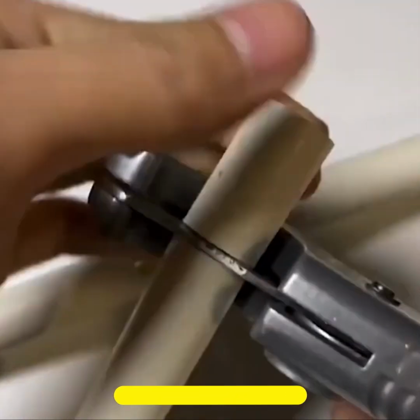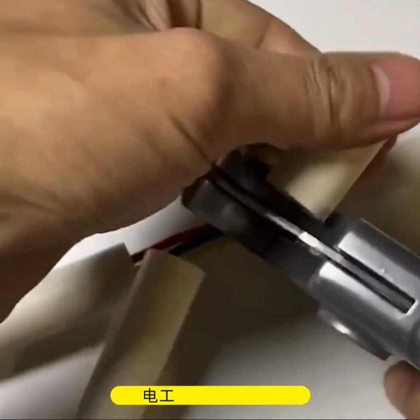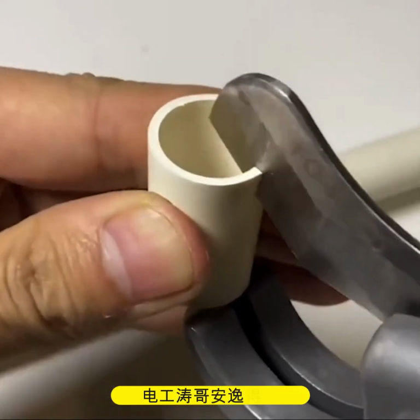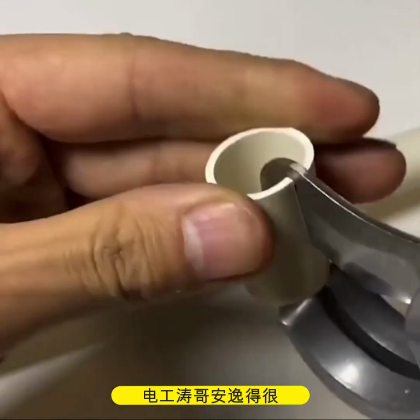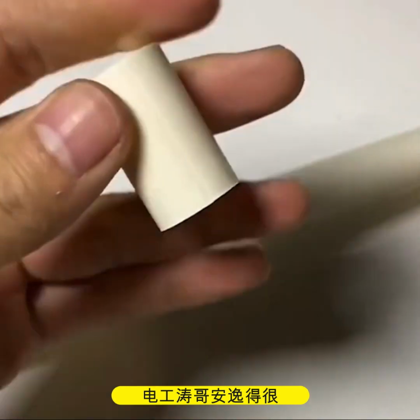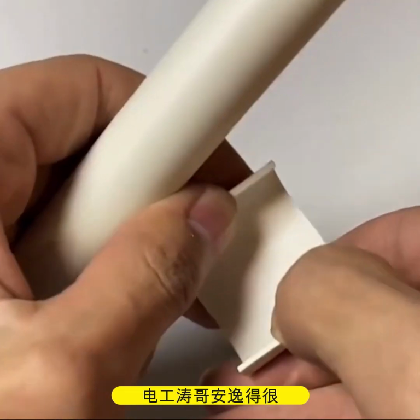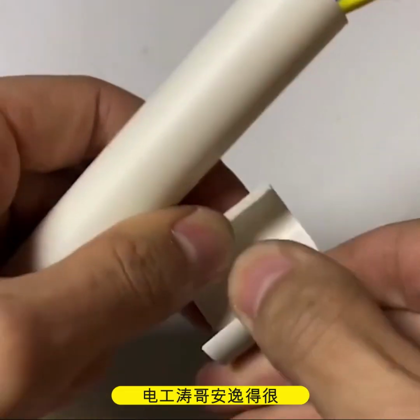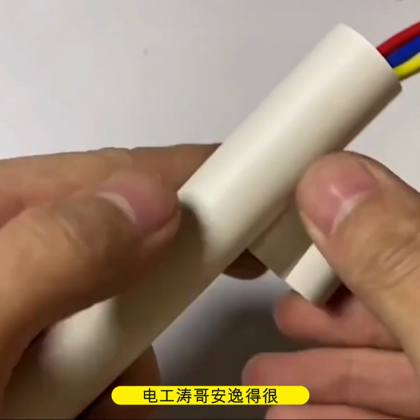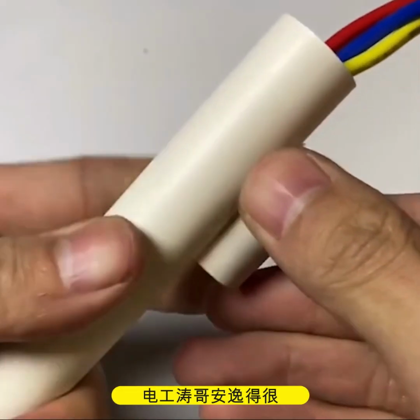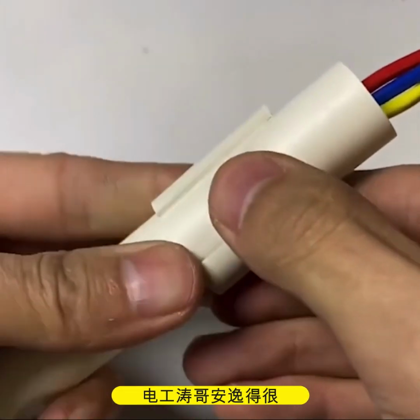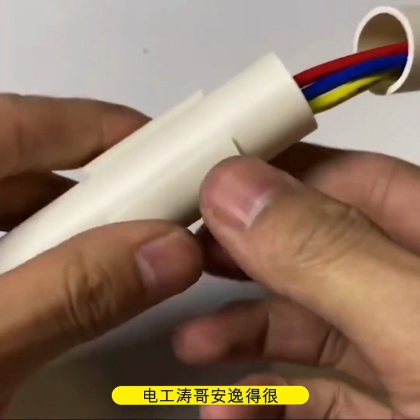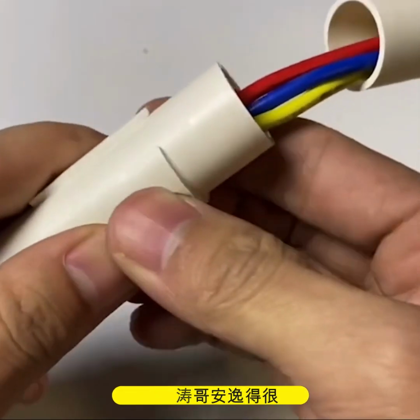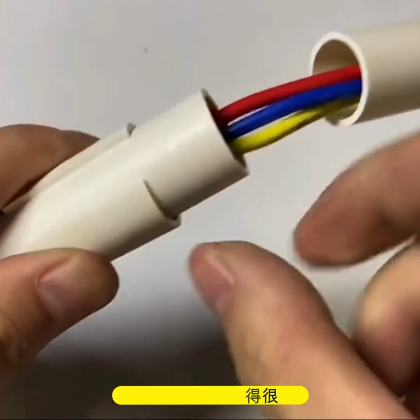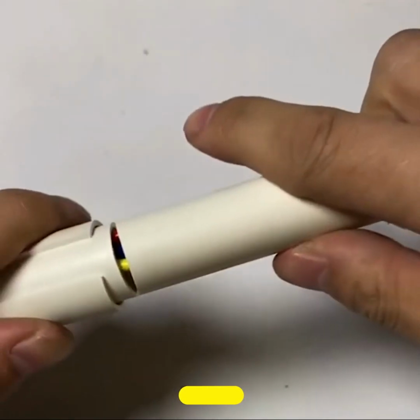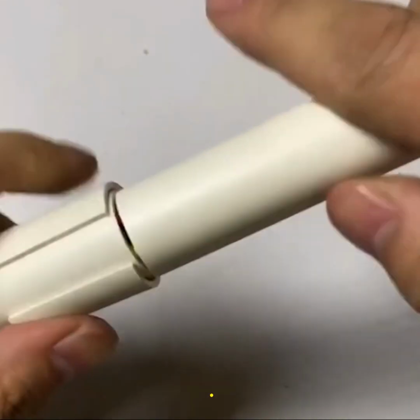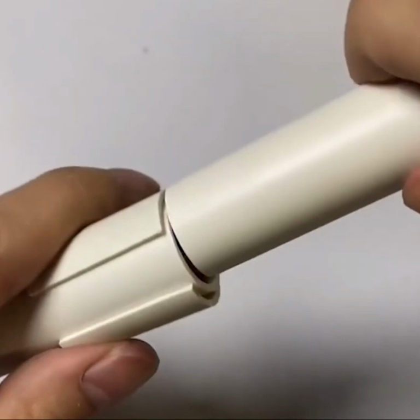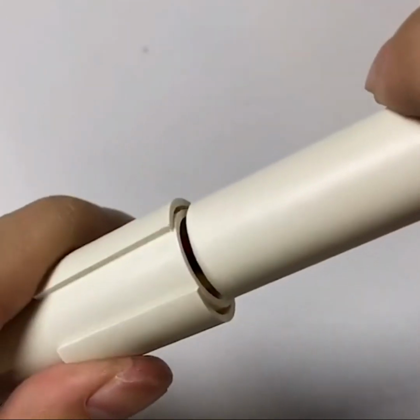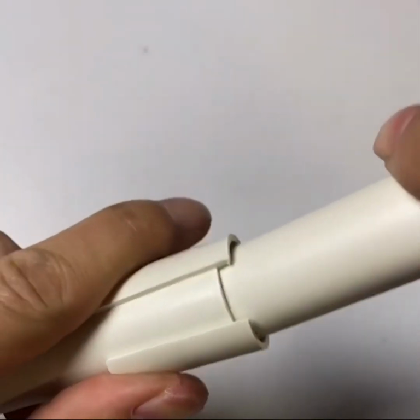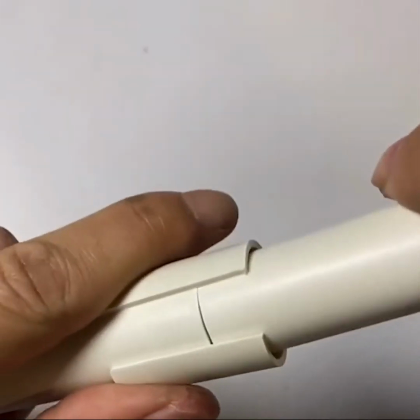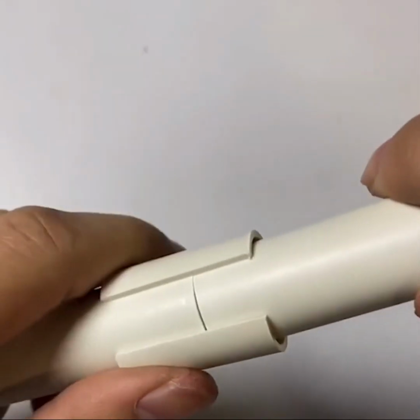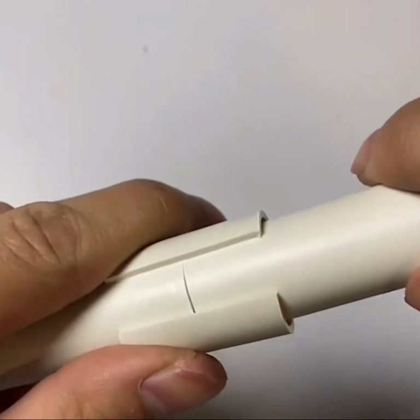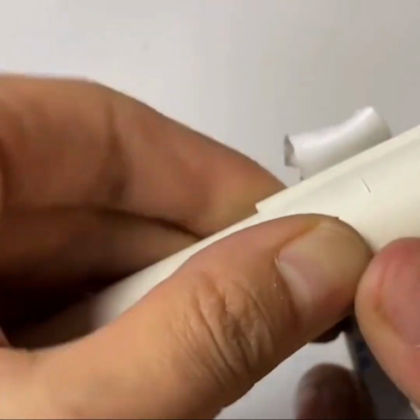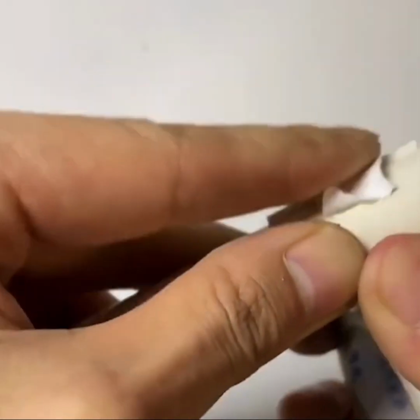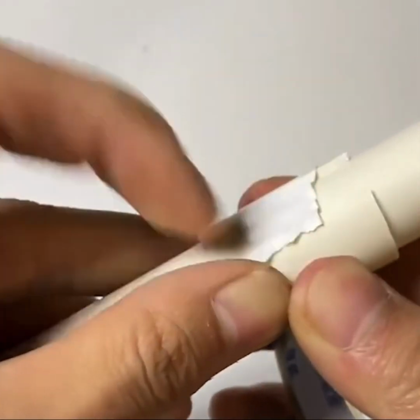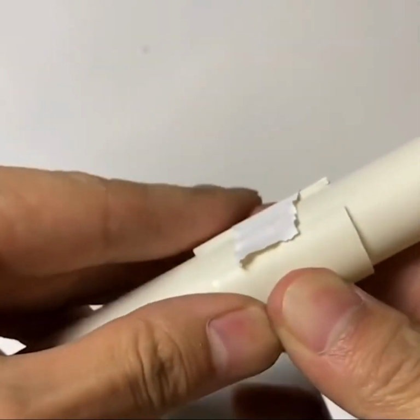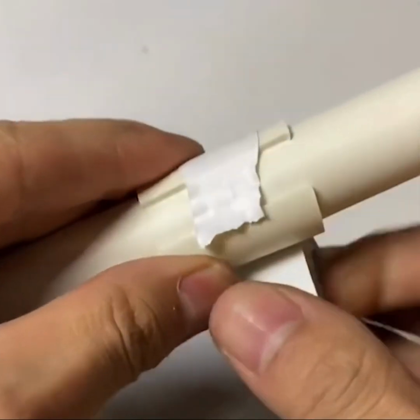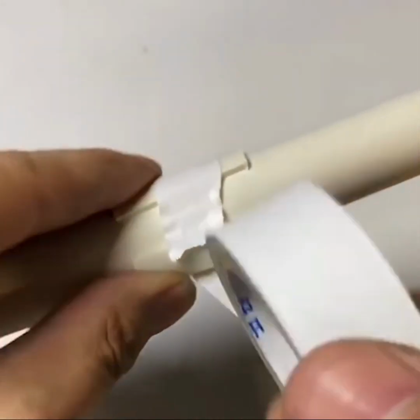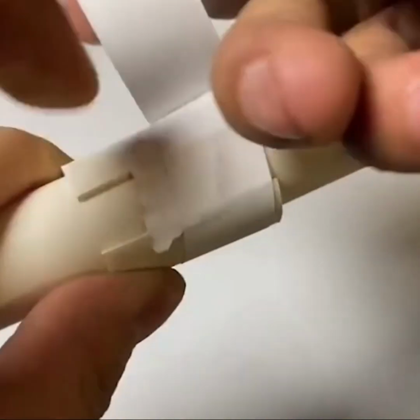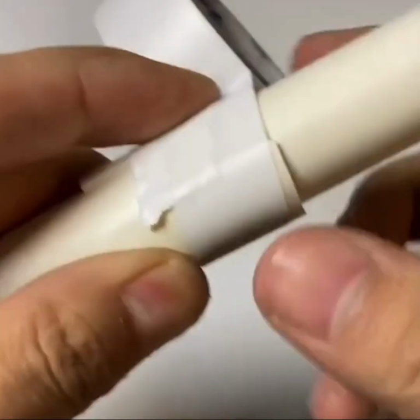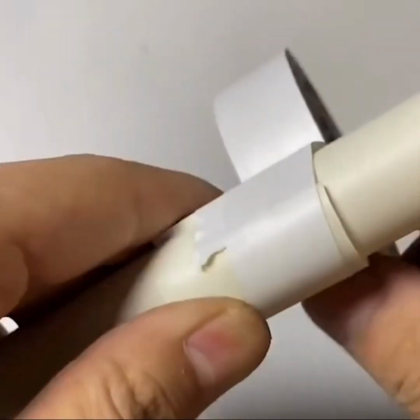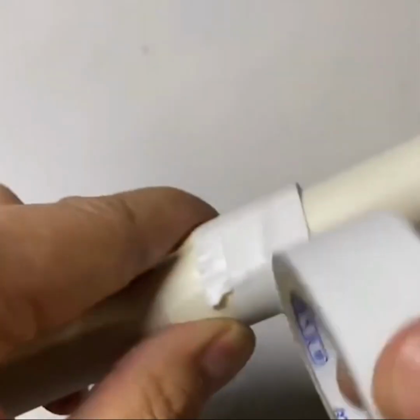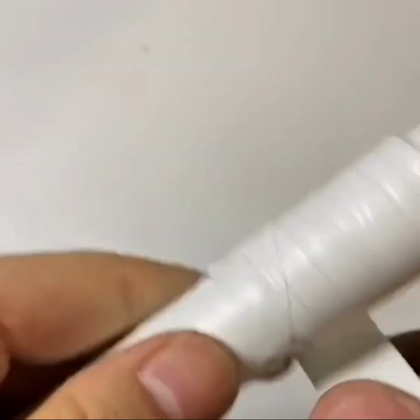To join two cable pipes, cut a piece of it in half and use it over the join. With a bit of tape, it will create a perfect surface that won't break.